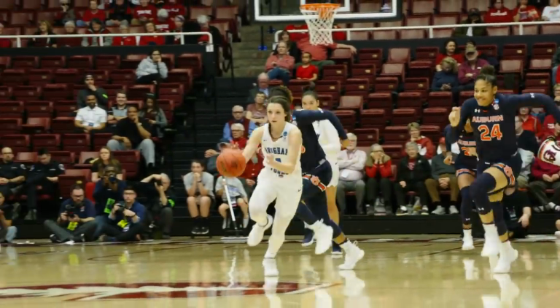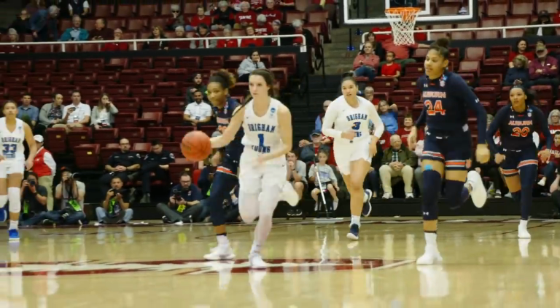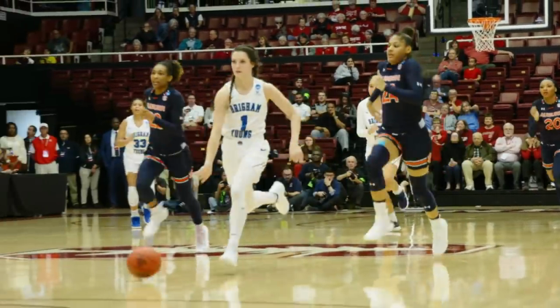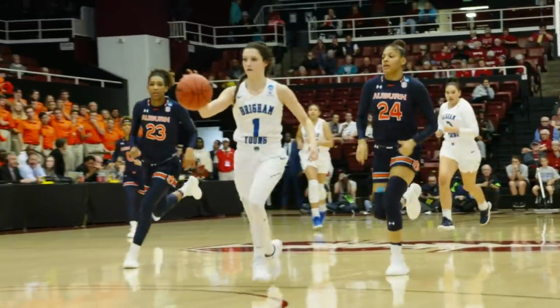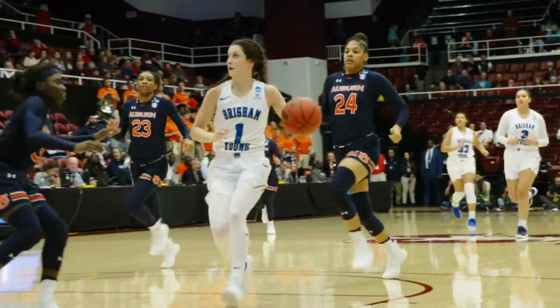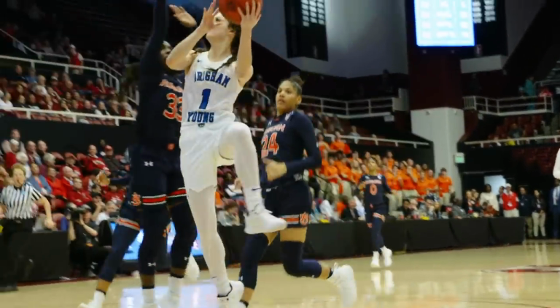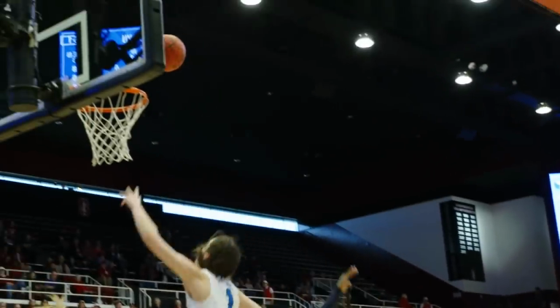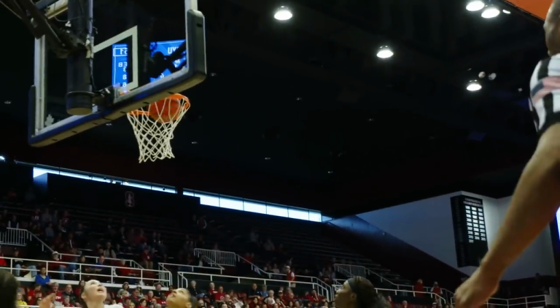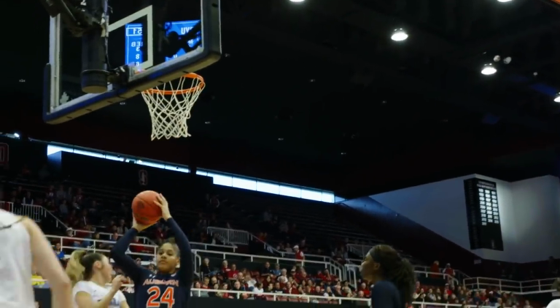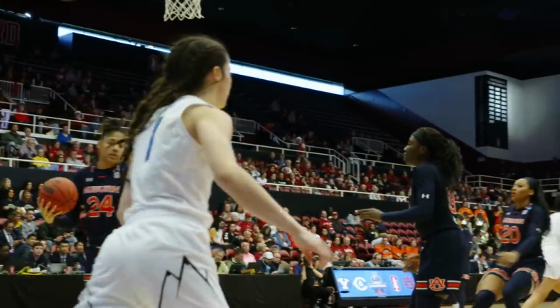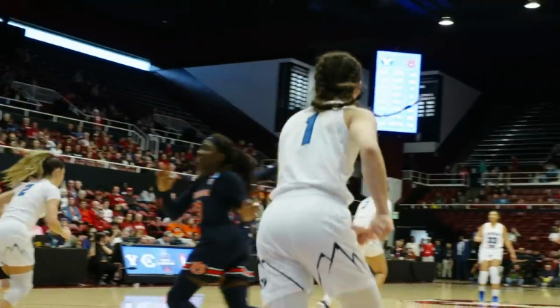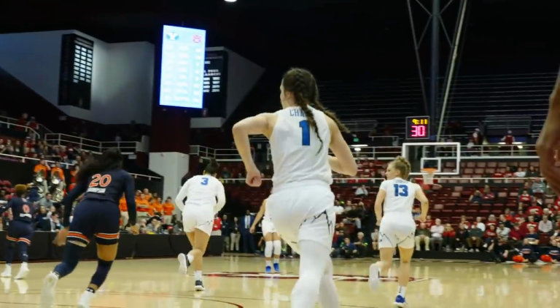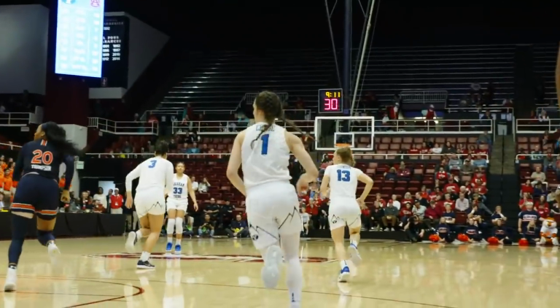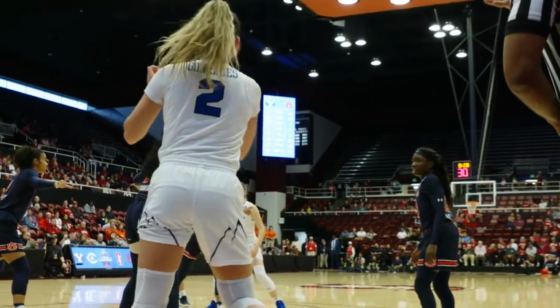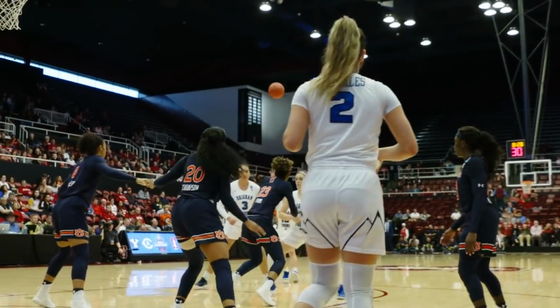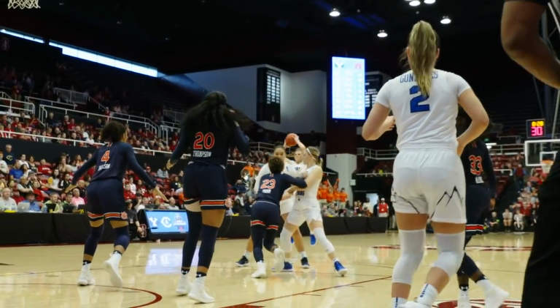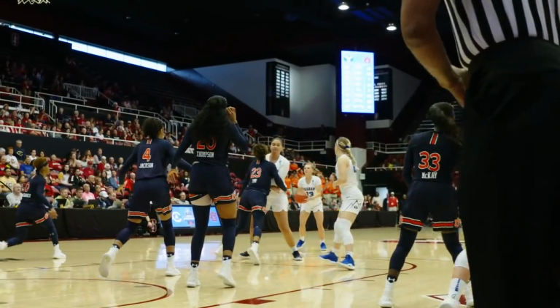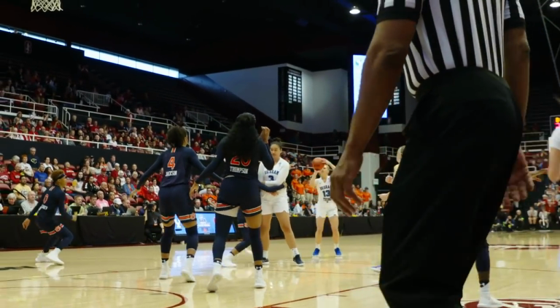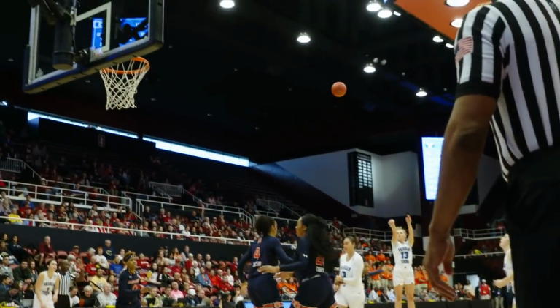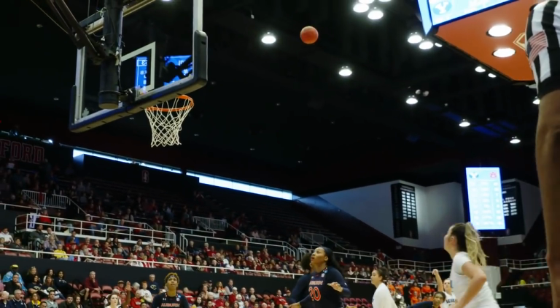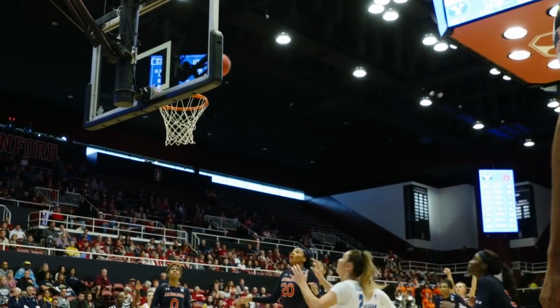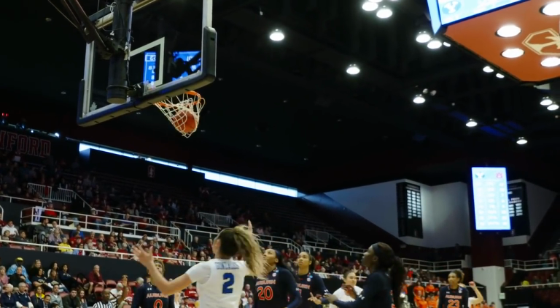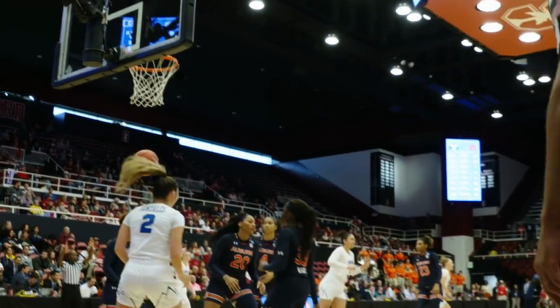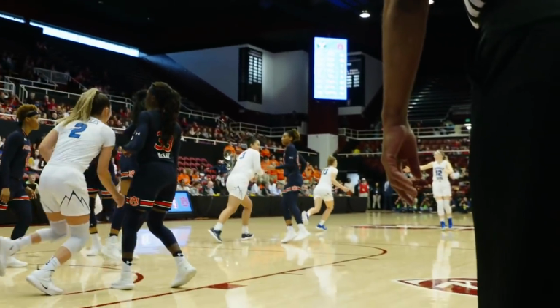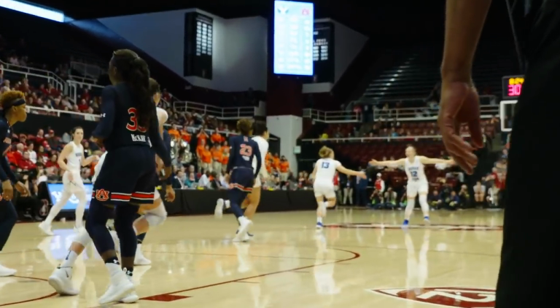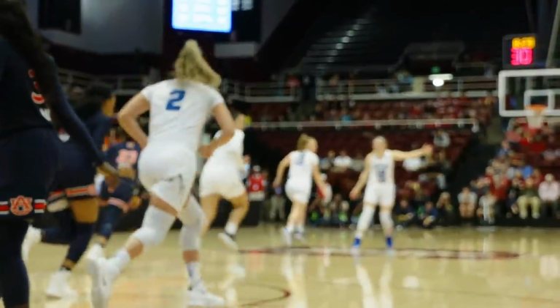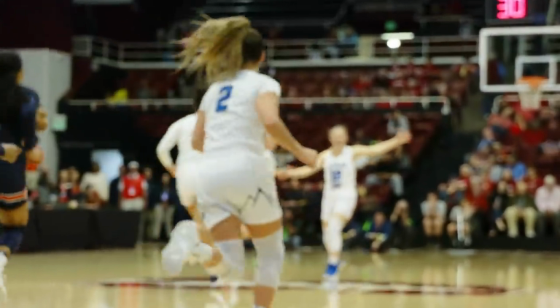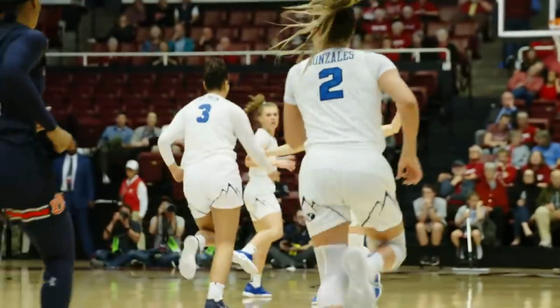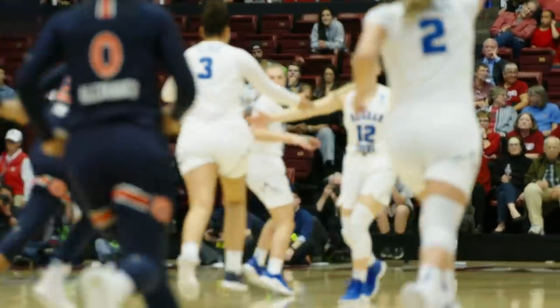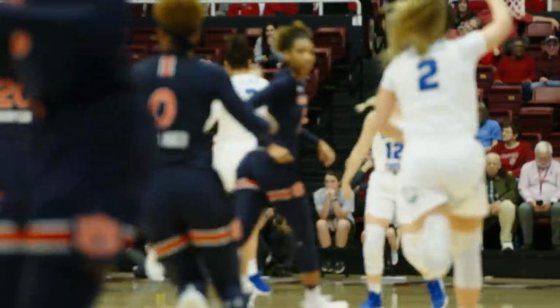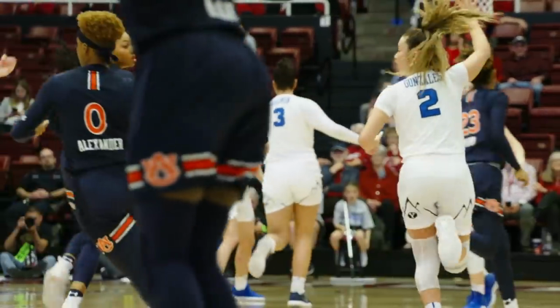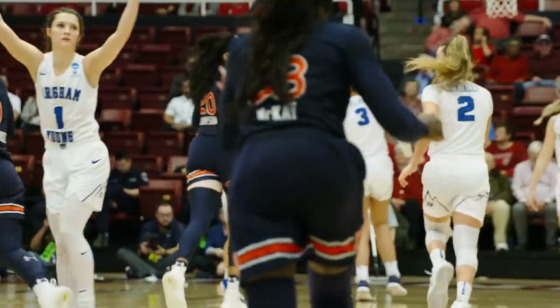Brenna Chase leaps up and takes it away — two on one. Brenna right to the rim, banks it in — layup good, Brenna Chase. Her frantic defense will create even more openings for BYU as Paisley Johnson strokes the three at the top of the key off the inbounds.